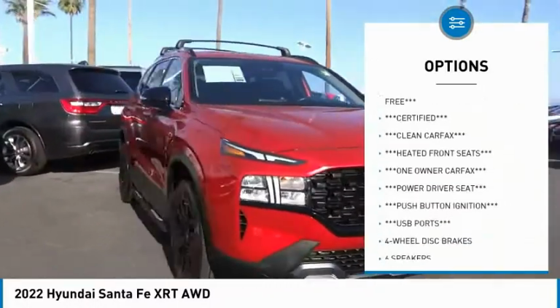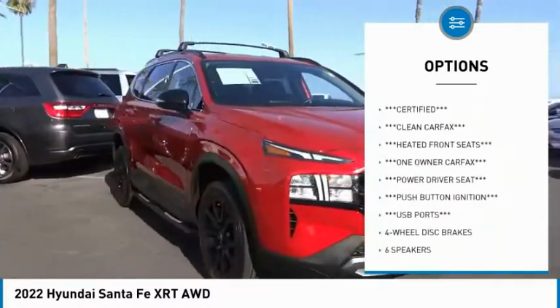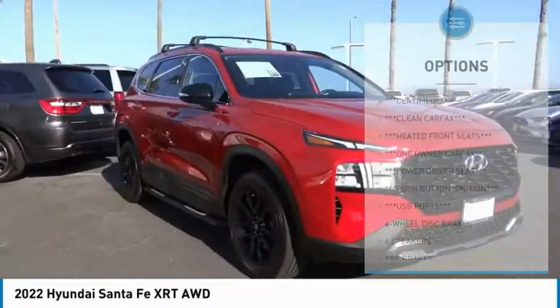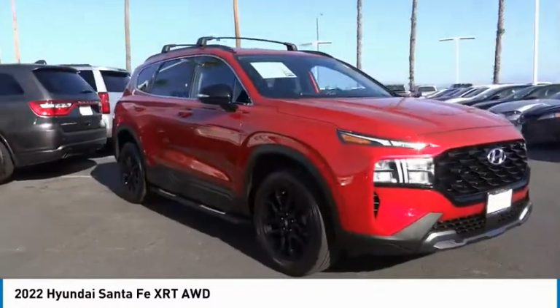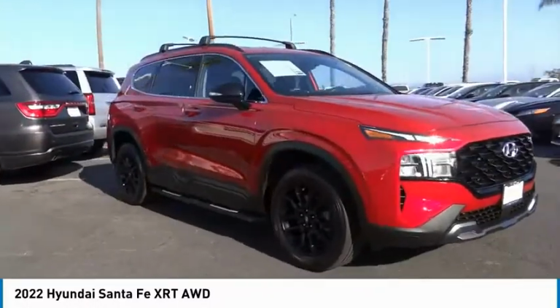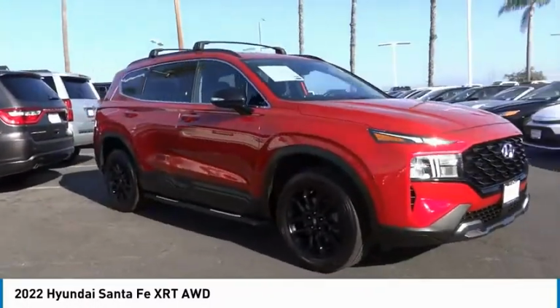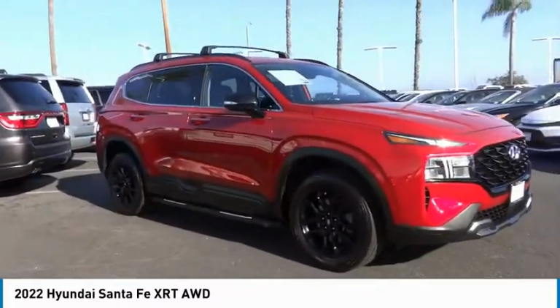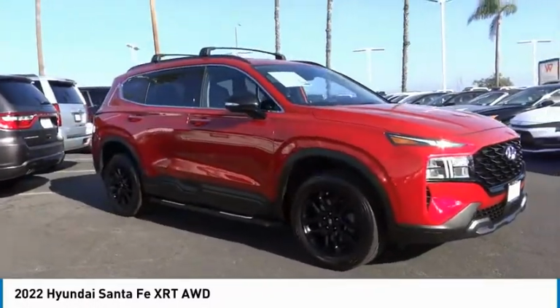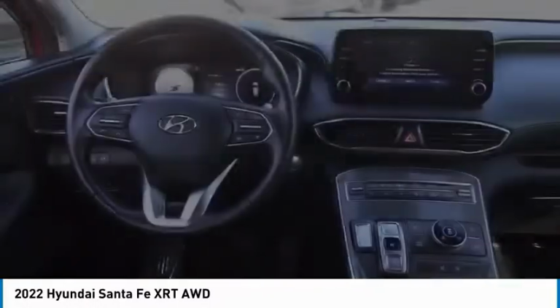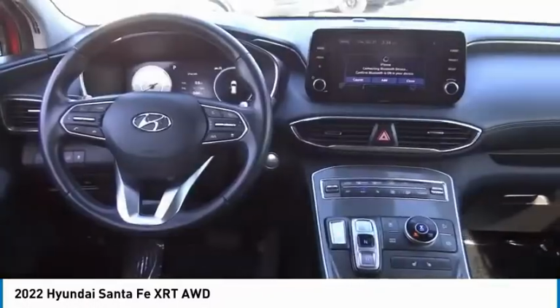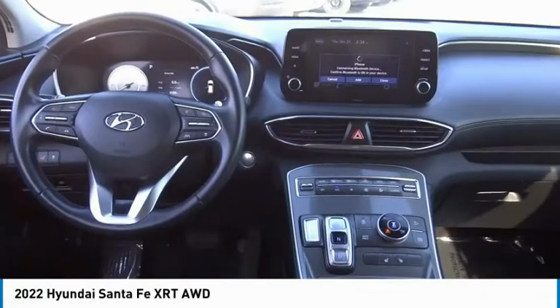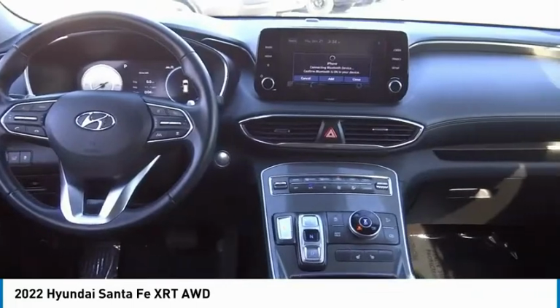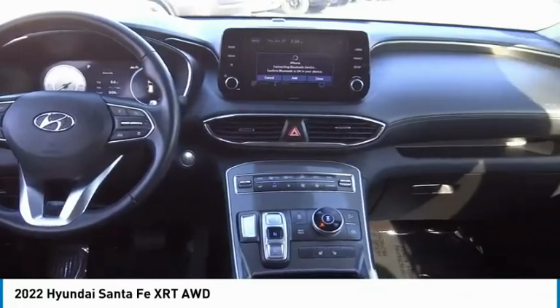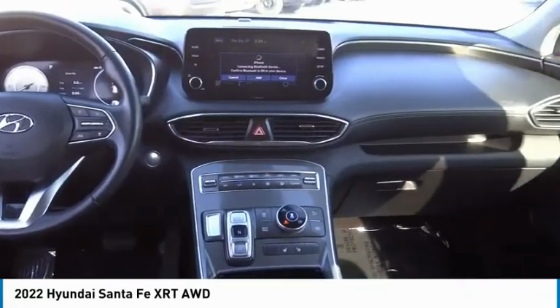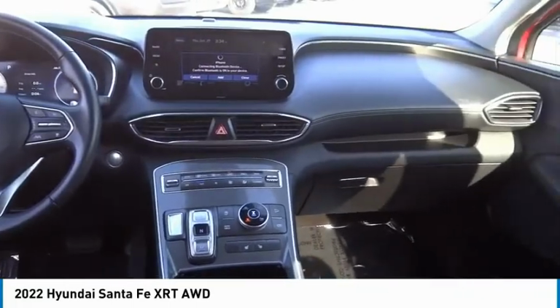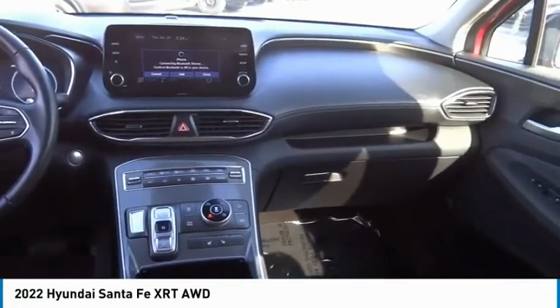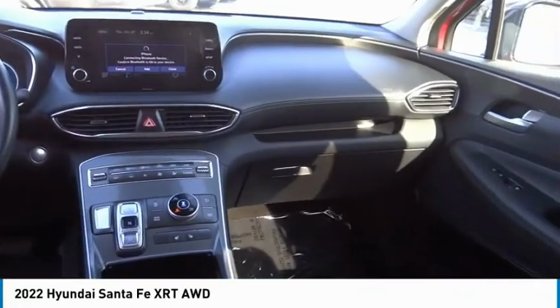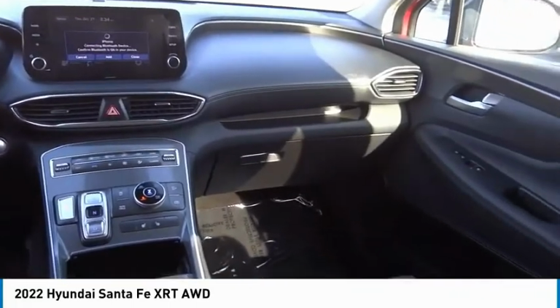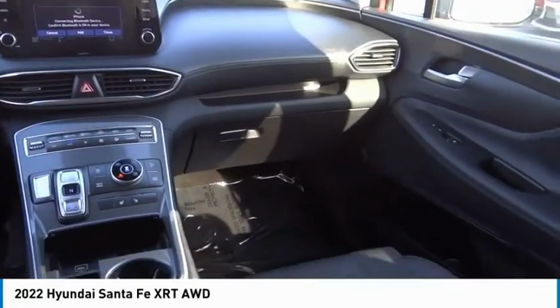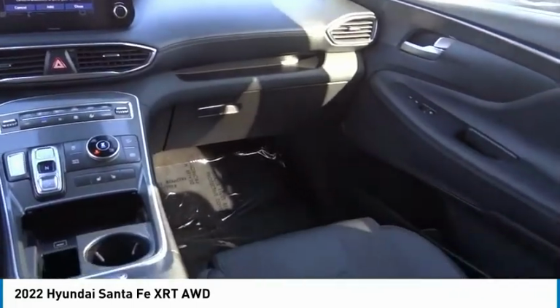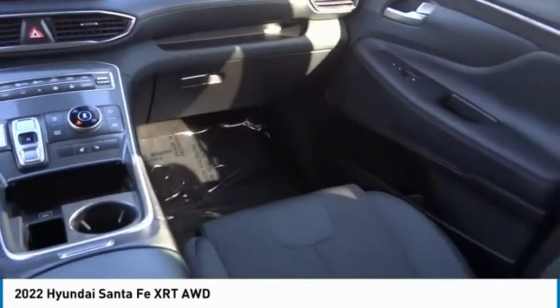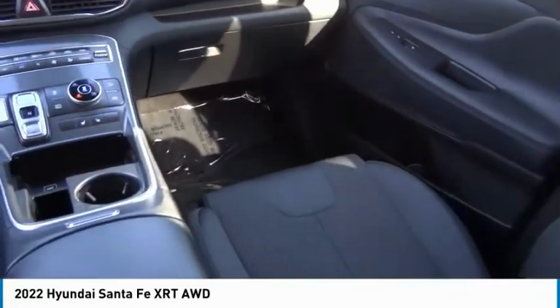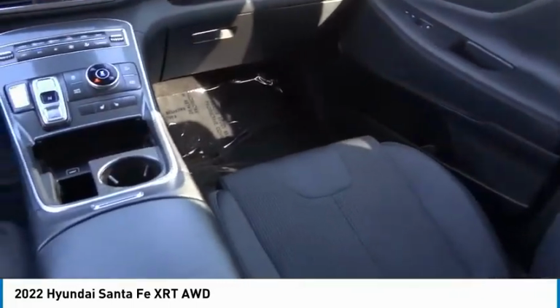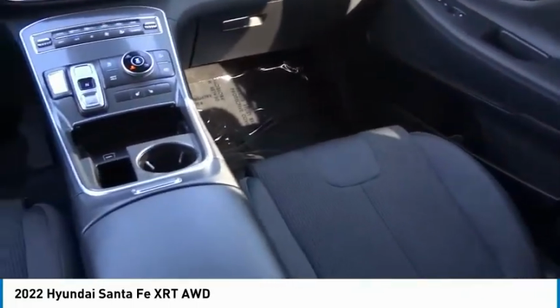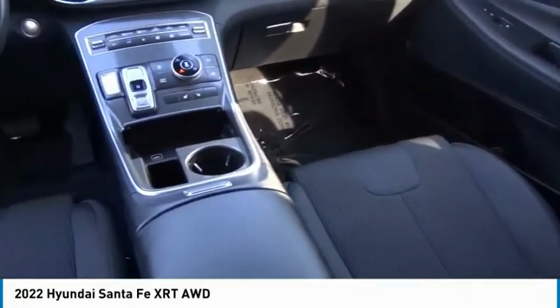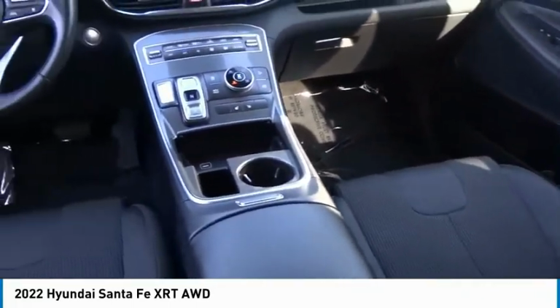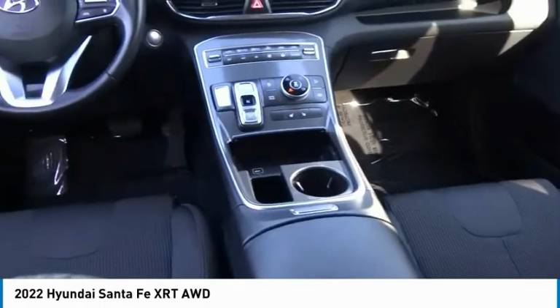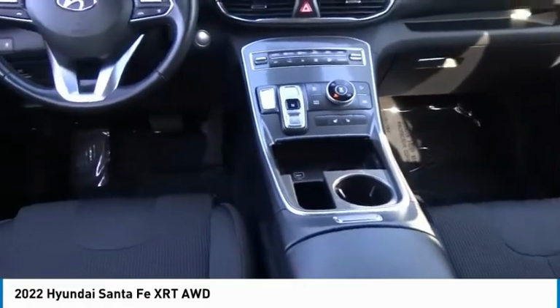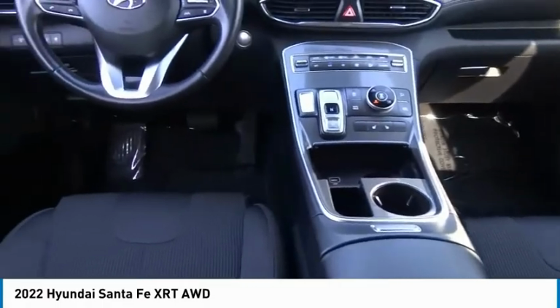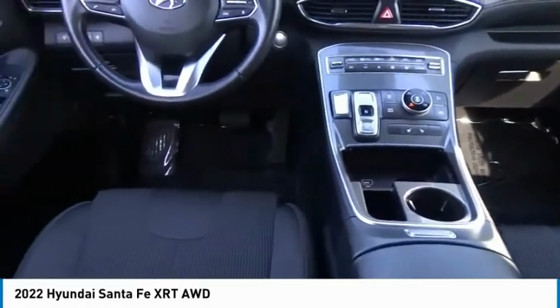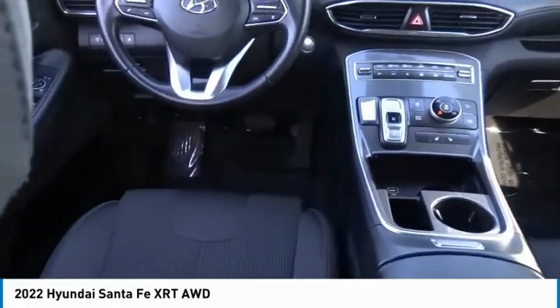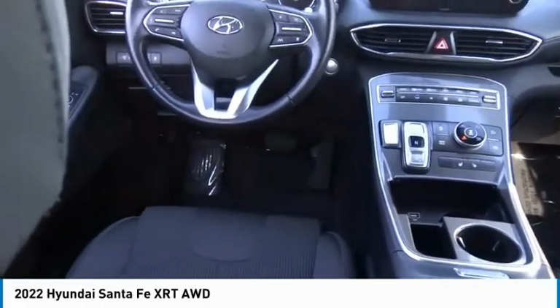Four-wheel disc brakes, roof rack, speed control, rear window defroster. A vehicle like this doesn't come along every day. Come in and get it before someone else does.